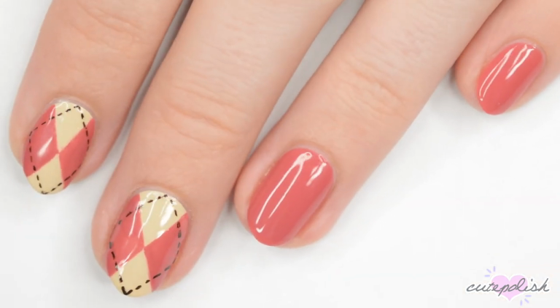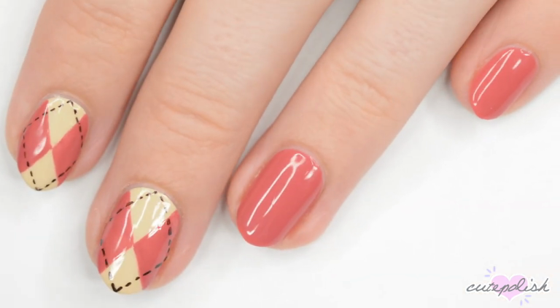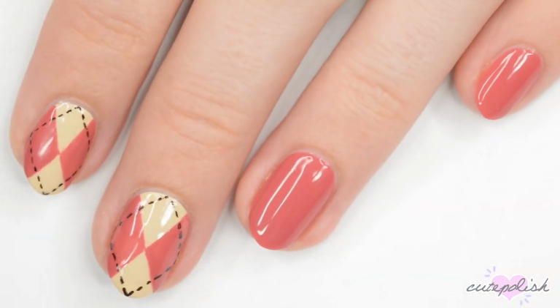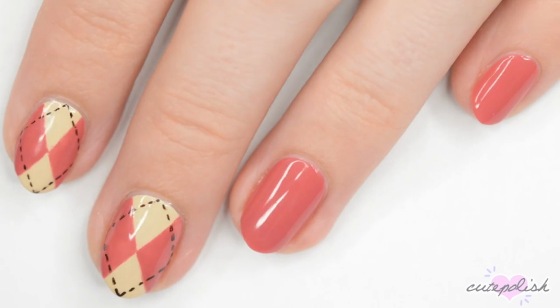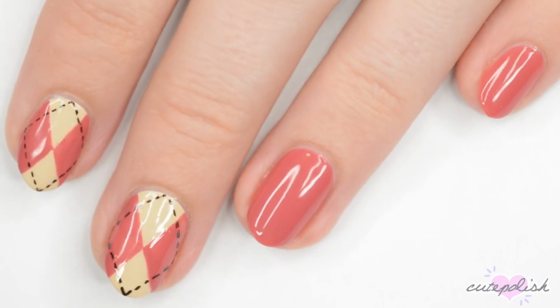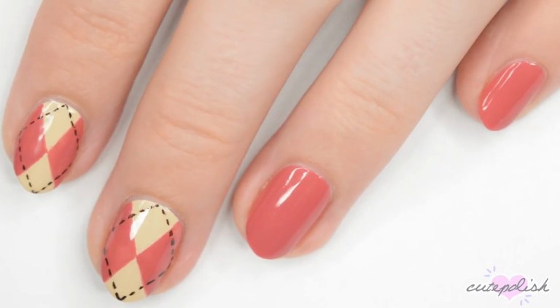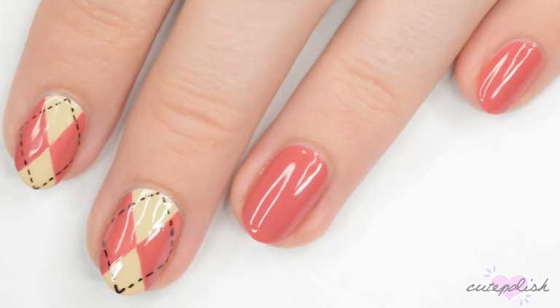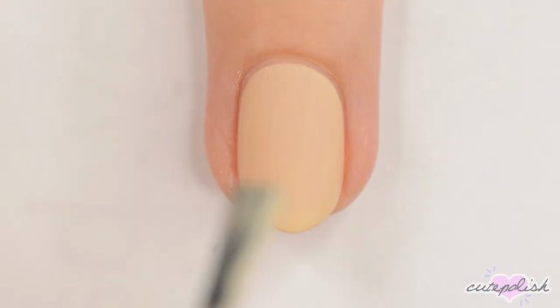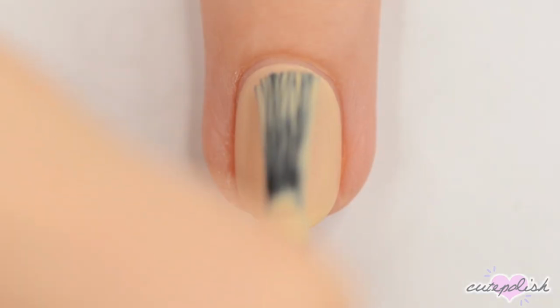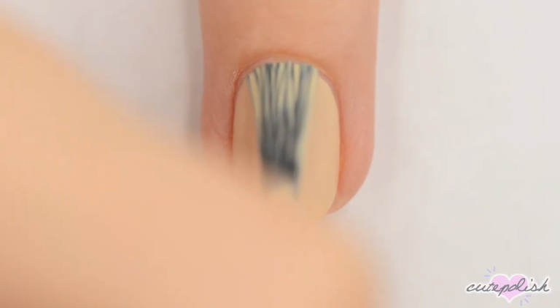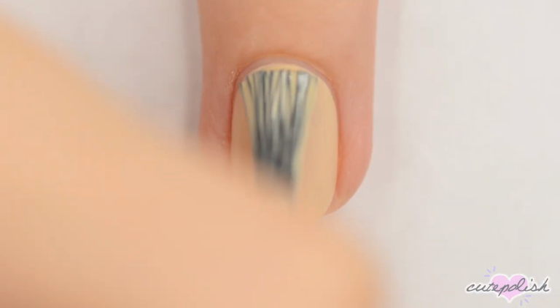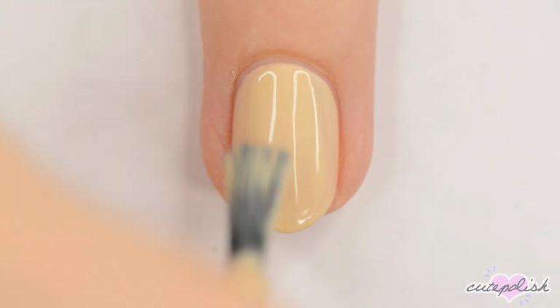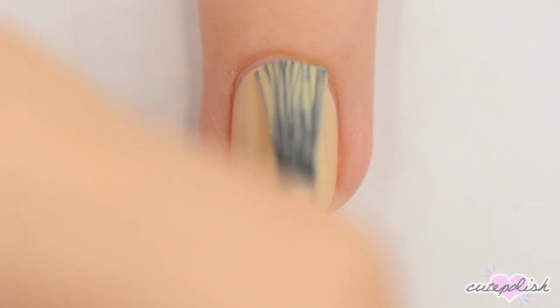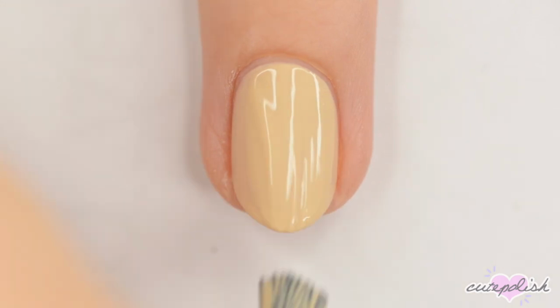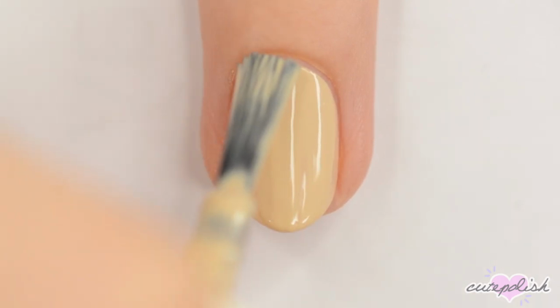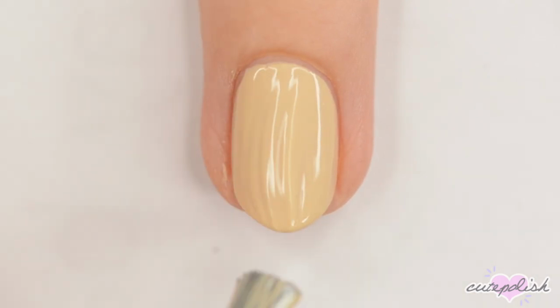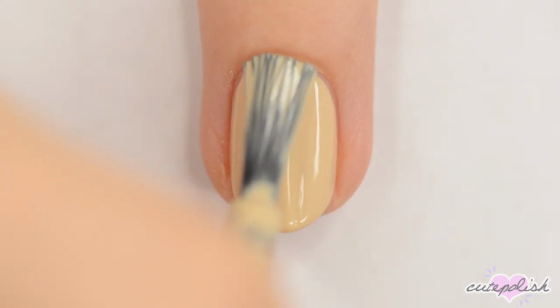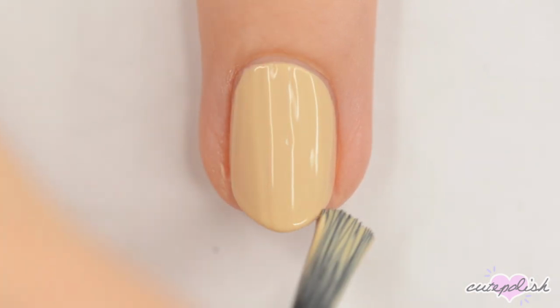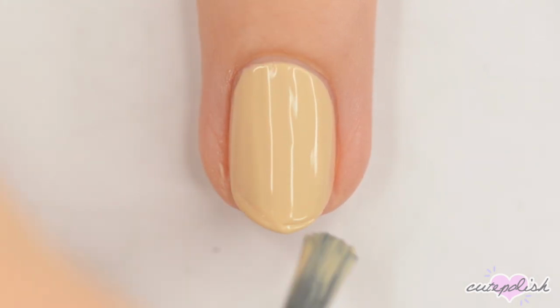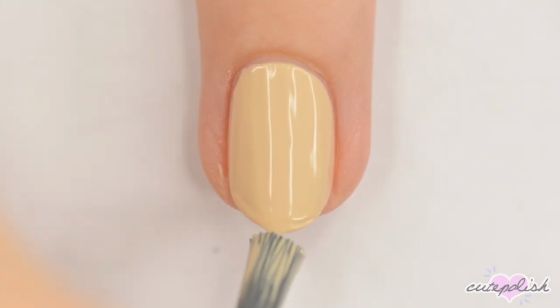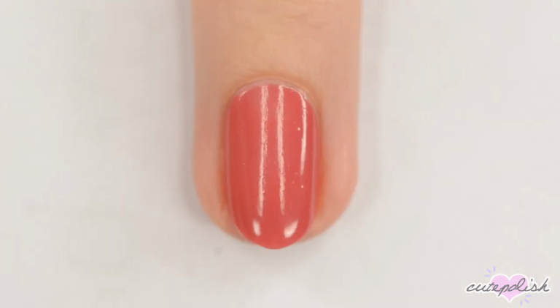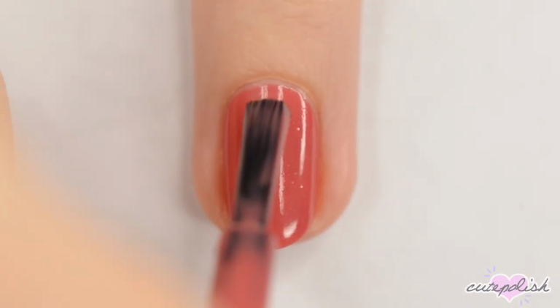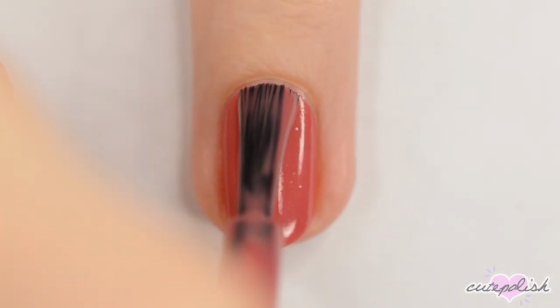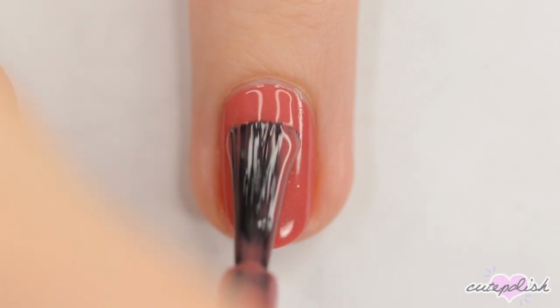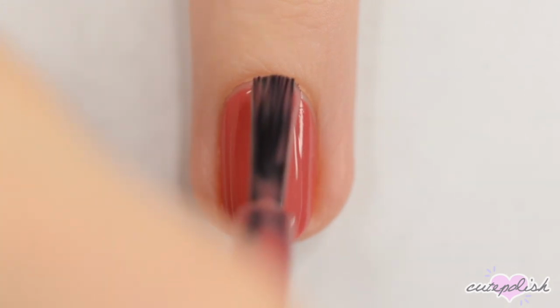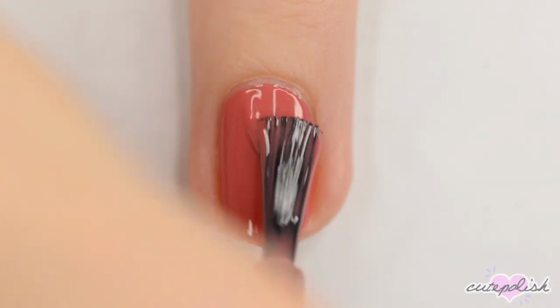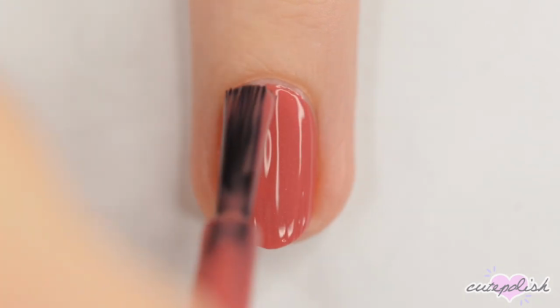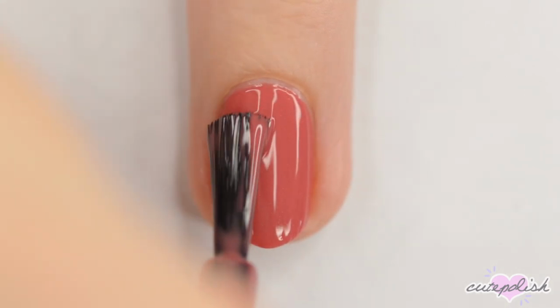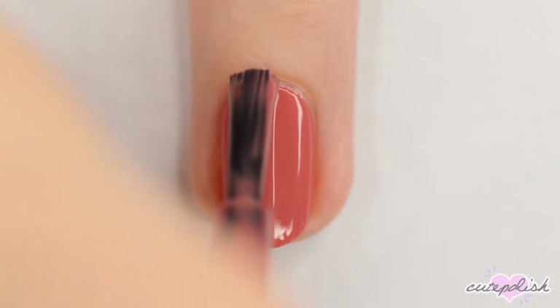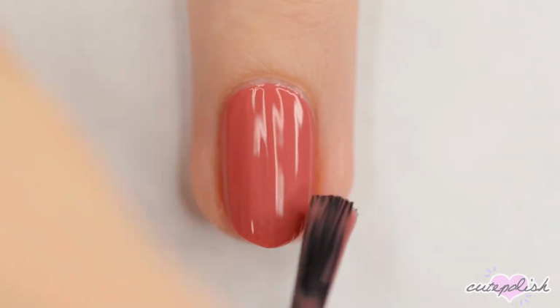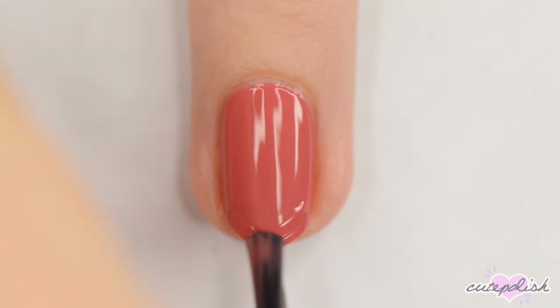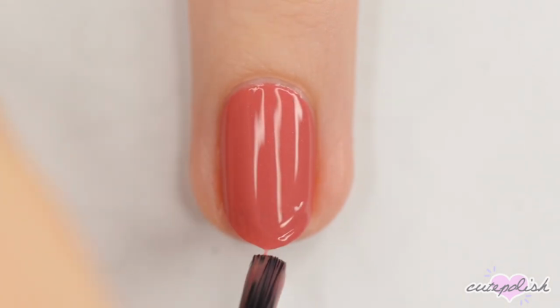Argyle always gives me fall vibes, so for the next design we're going to be painting some argyle. Start off with a base coat and two color coats. Use a beige polish for your index and middle fingers, and a muted pink for all of the others.